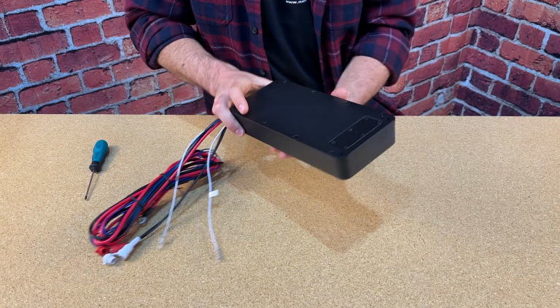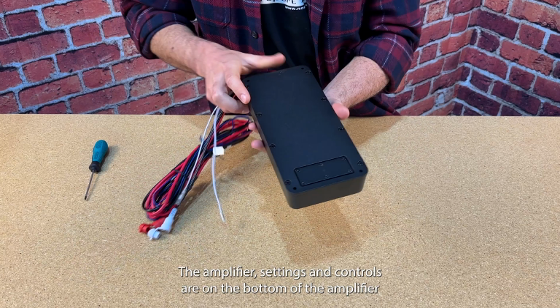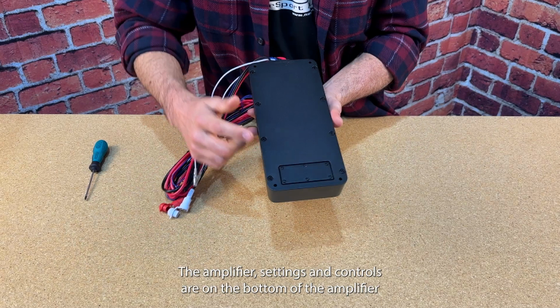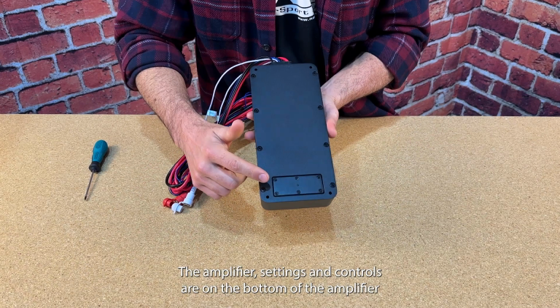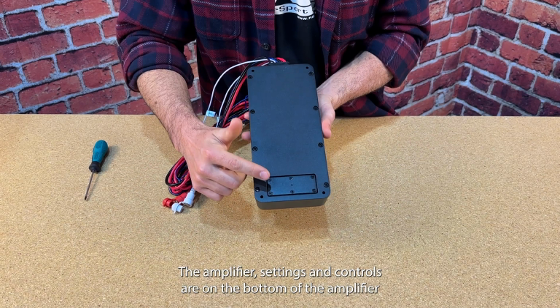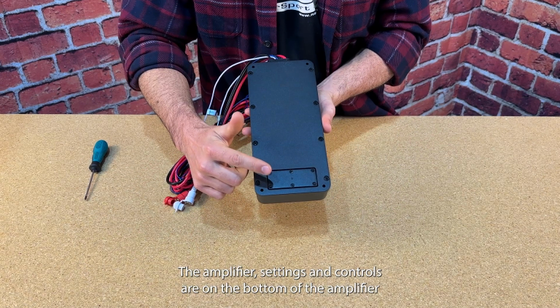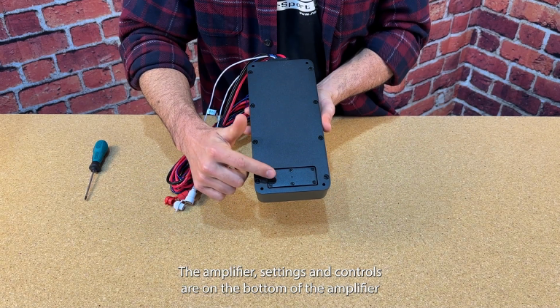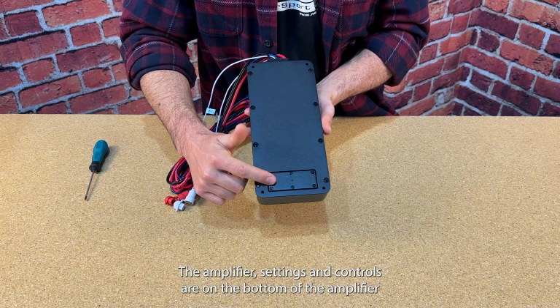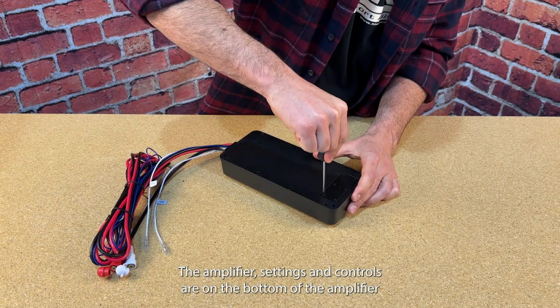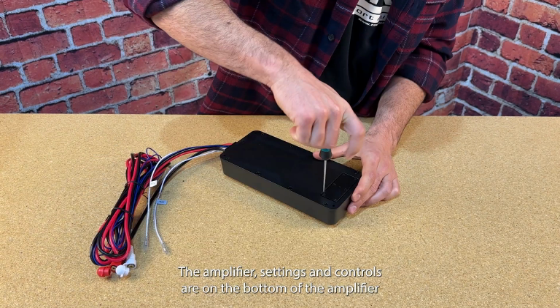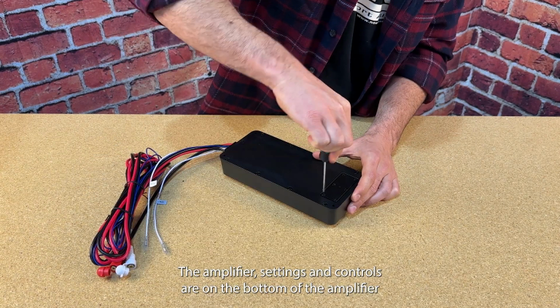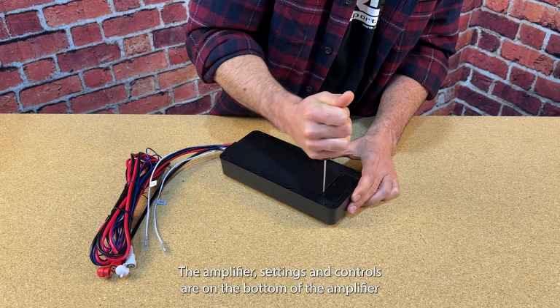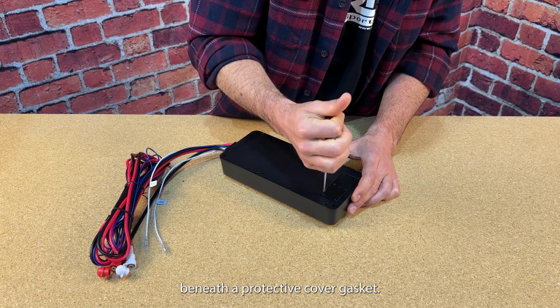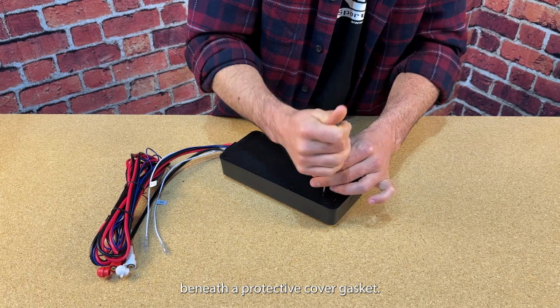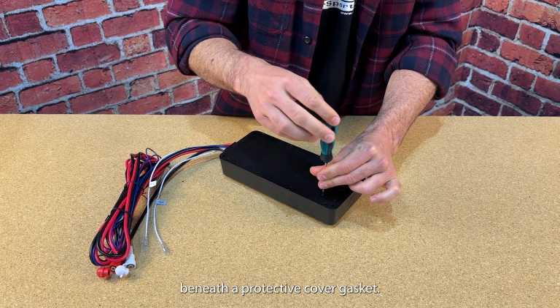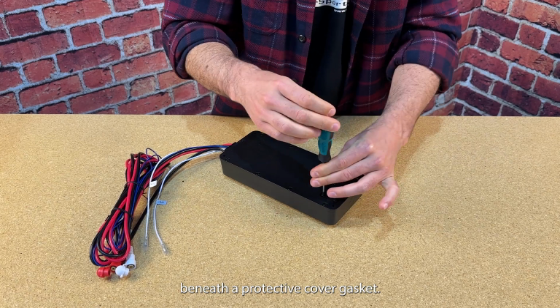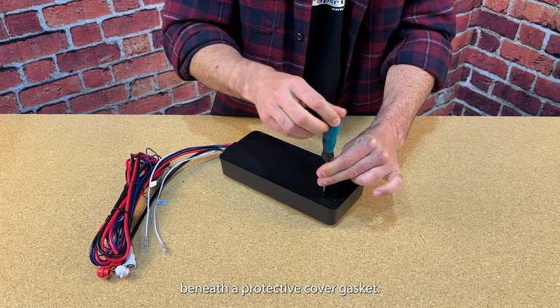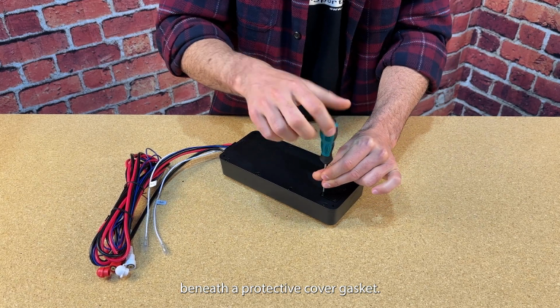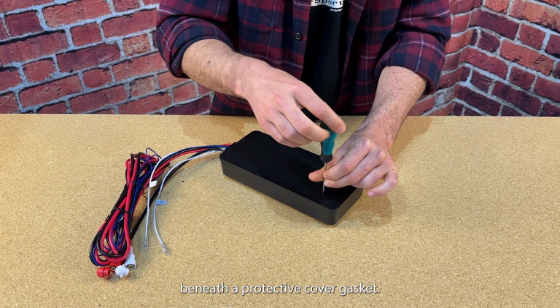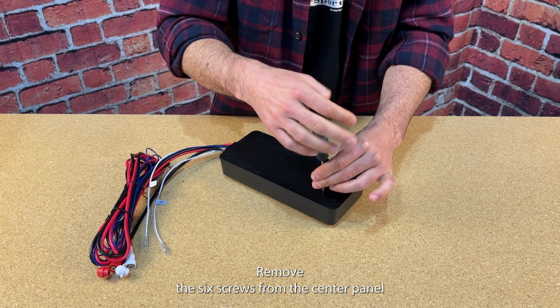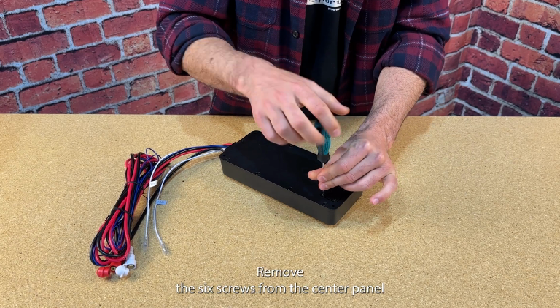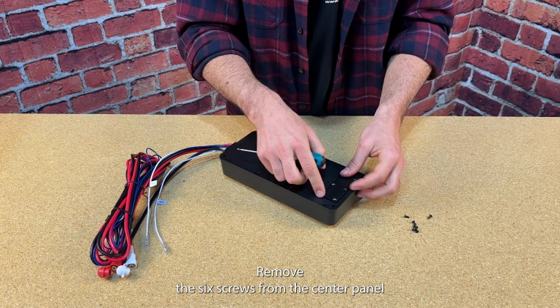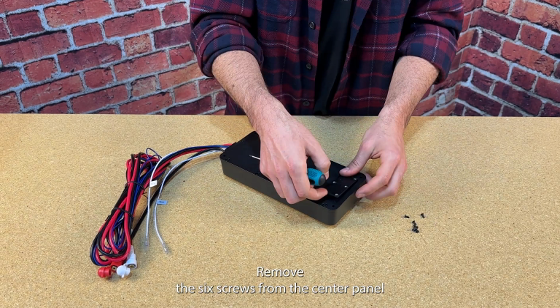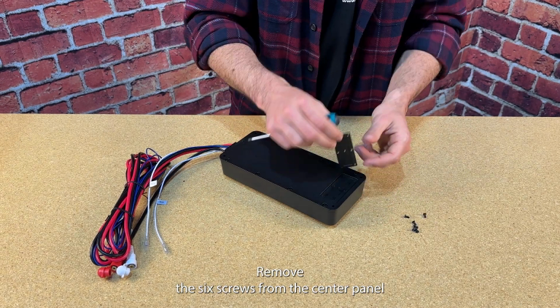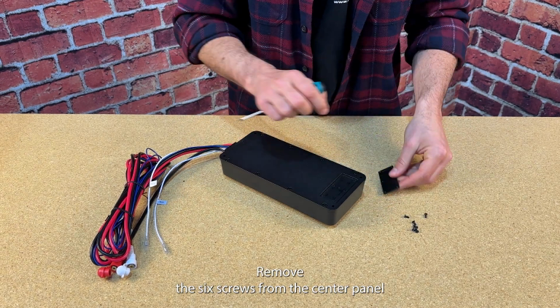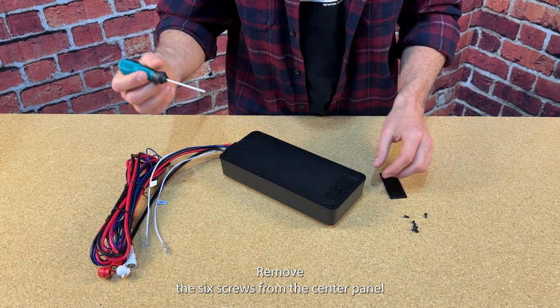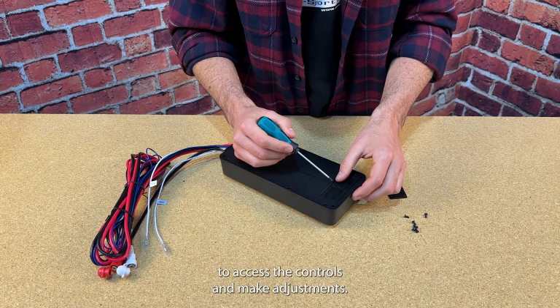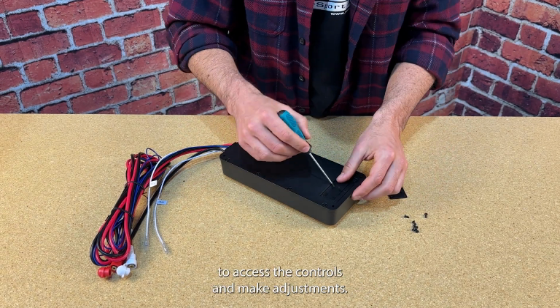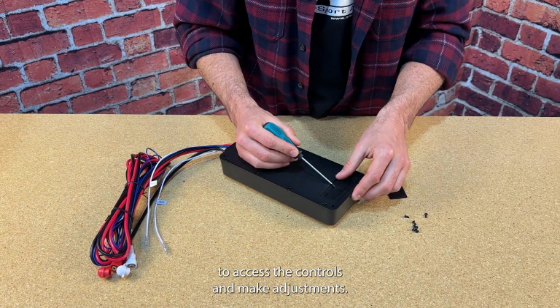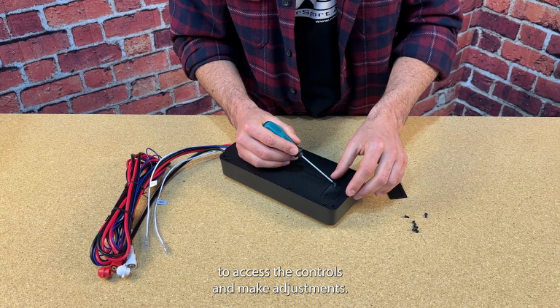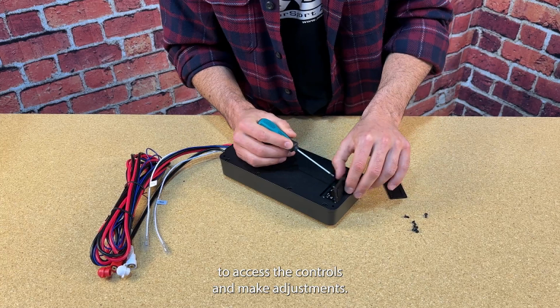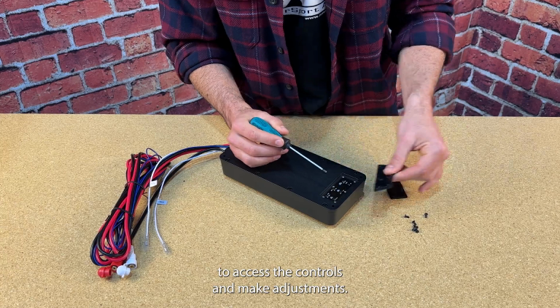The amplifier's settings and controls are on the bottom of the amplifier, beneath a protective cover gasket. Remove the six screws from the center panel to access the controls and make adjustments.